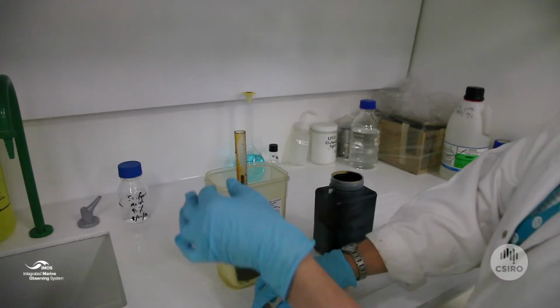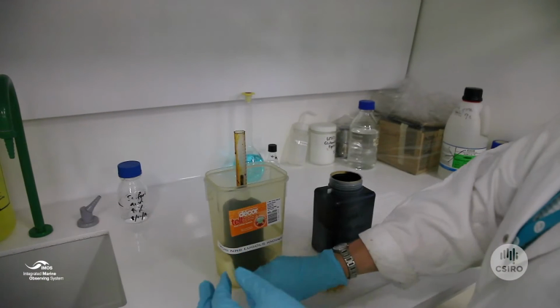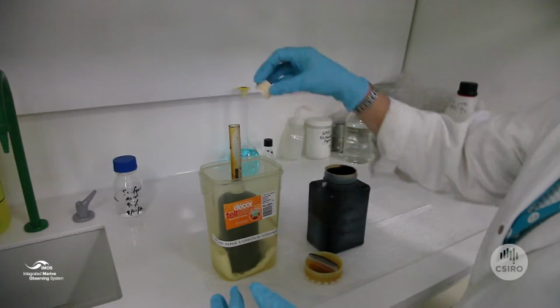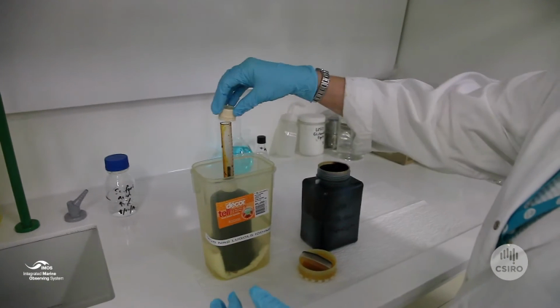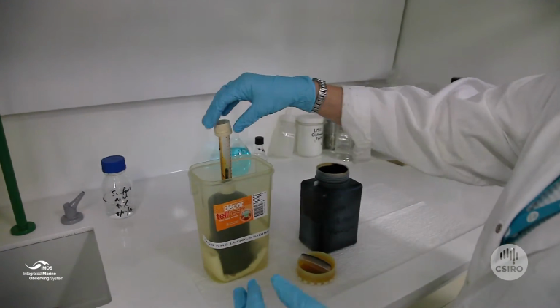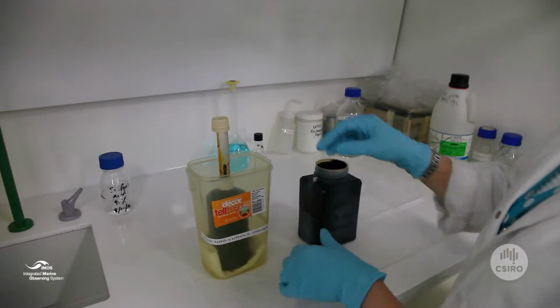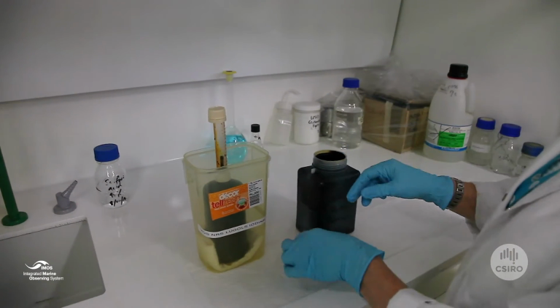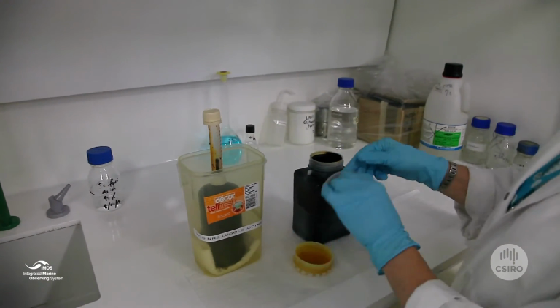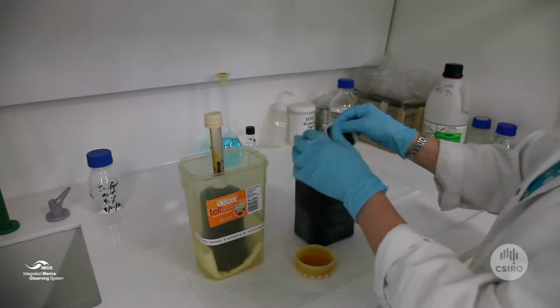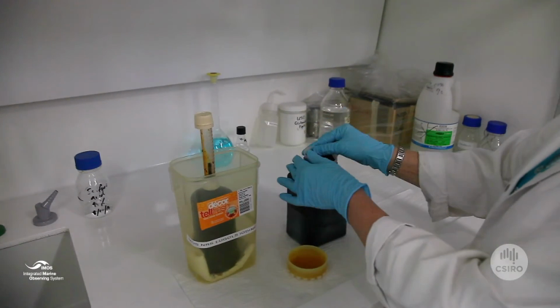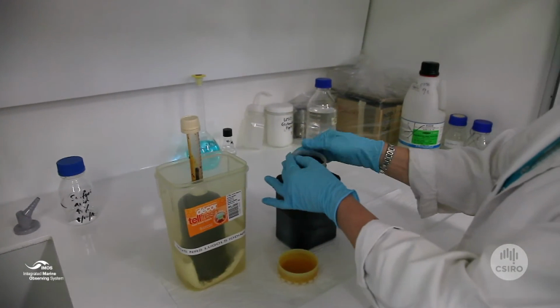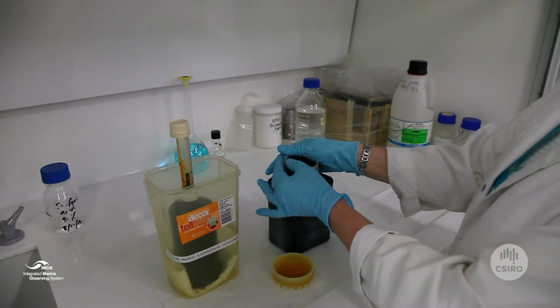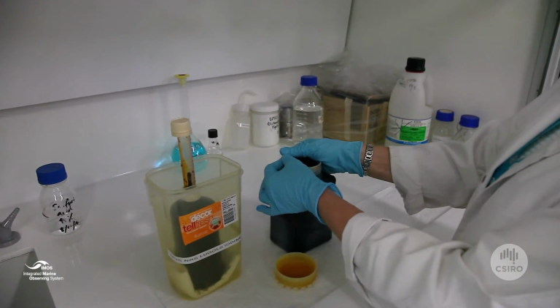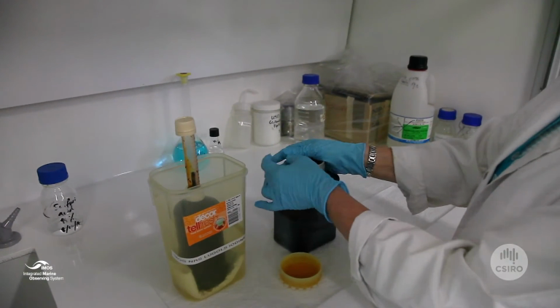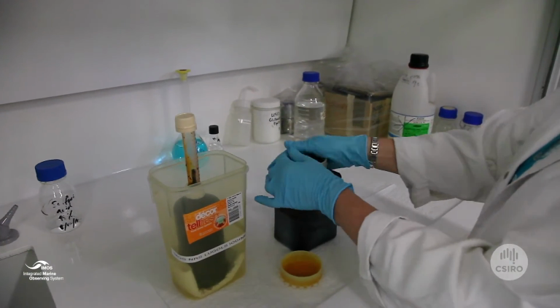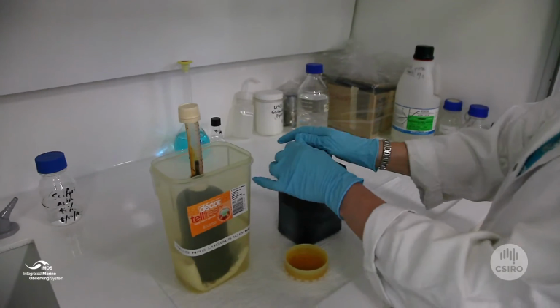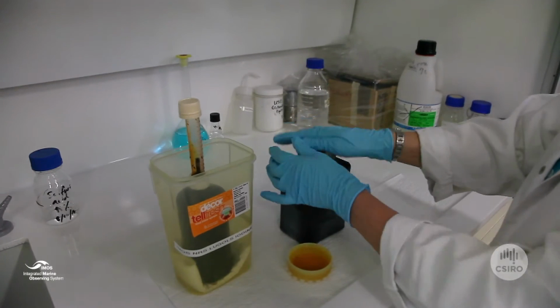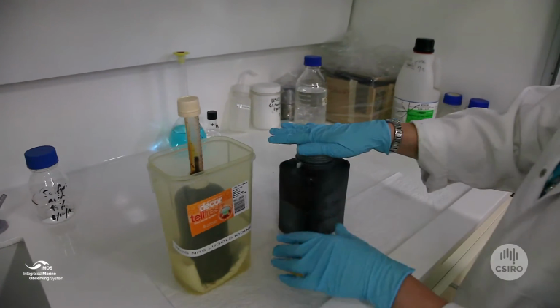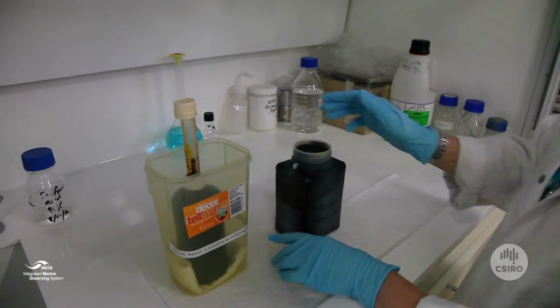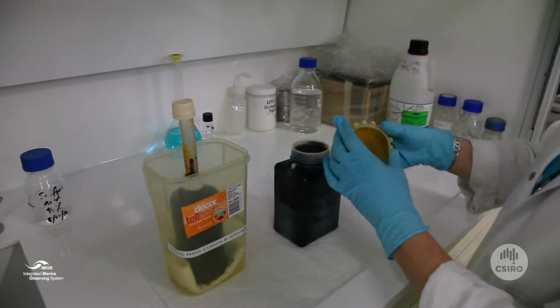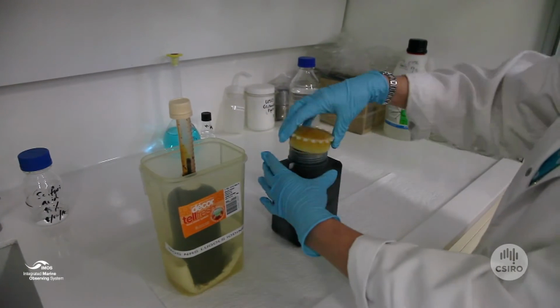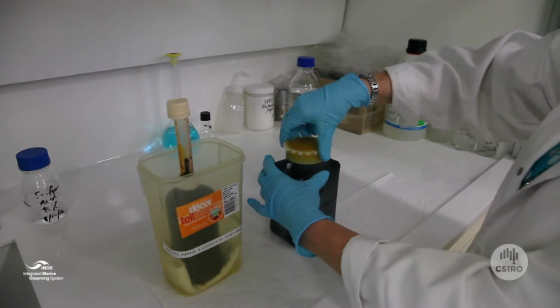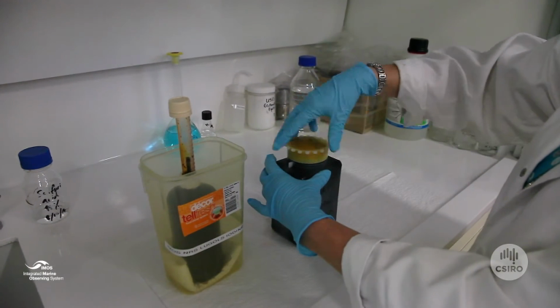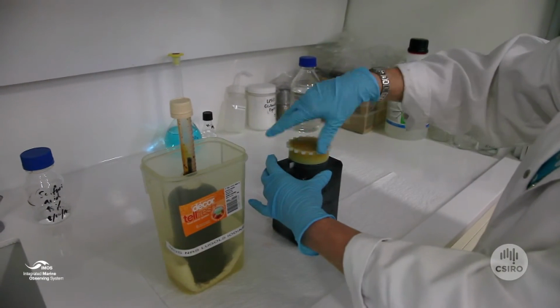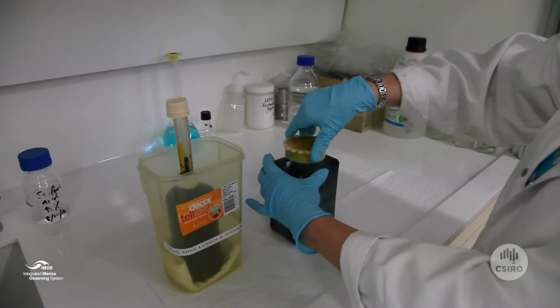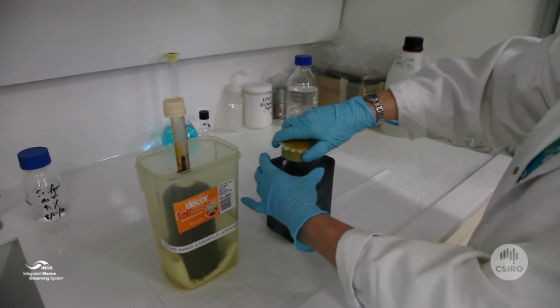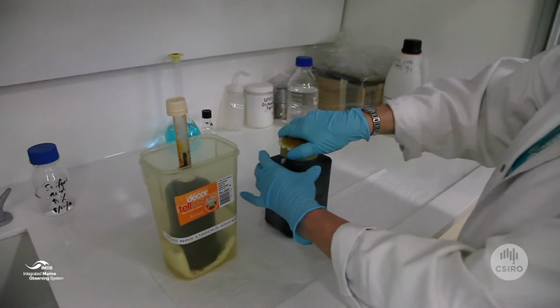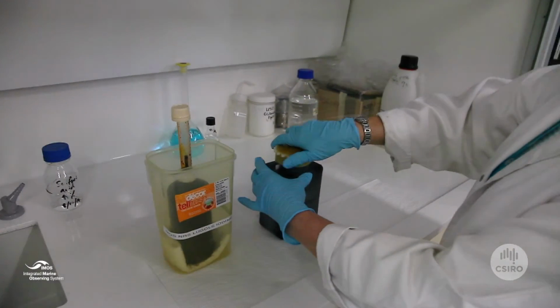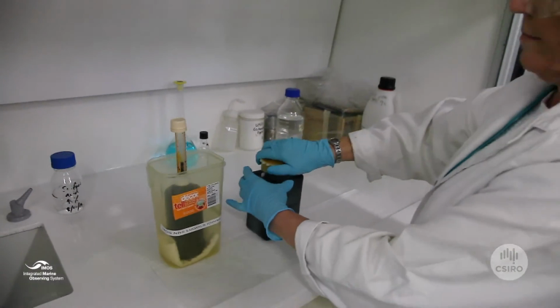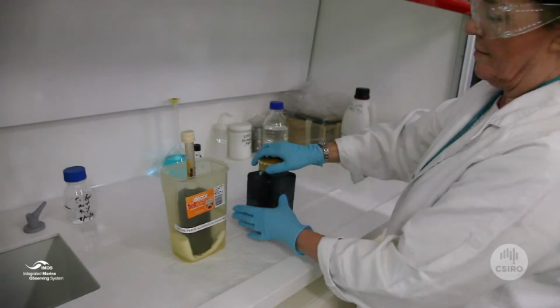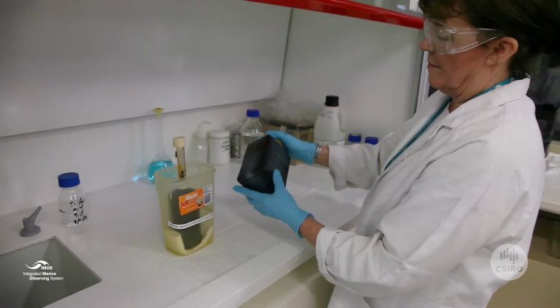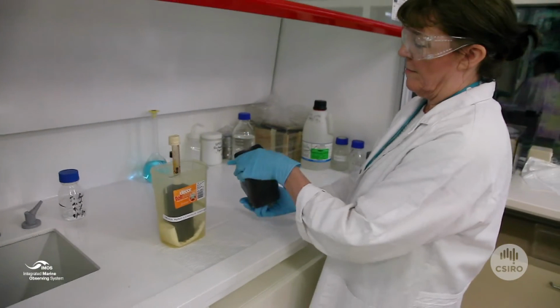Seal bottle and invert 2 to 3 times. Label with date, site code and sample code — PhyNum.